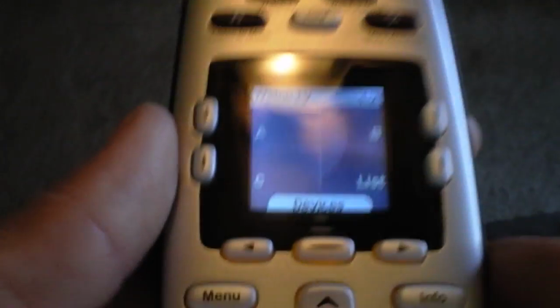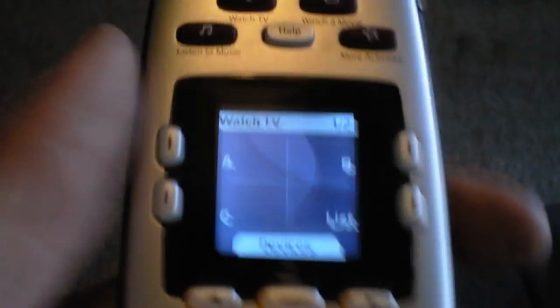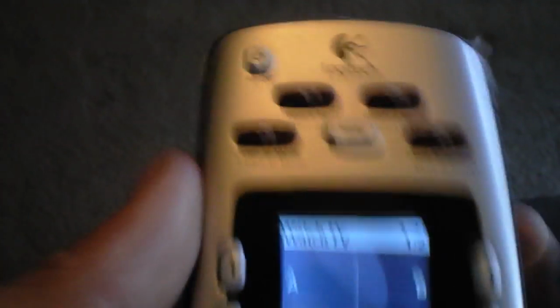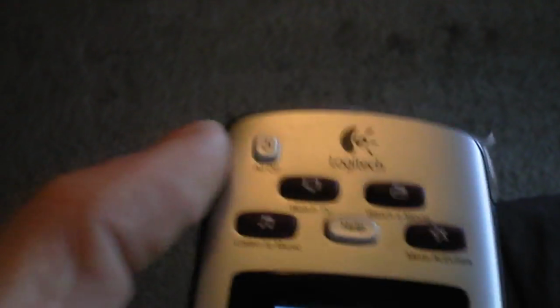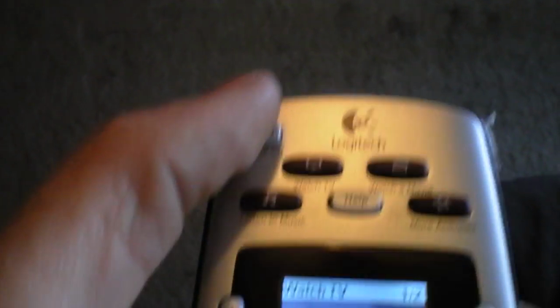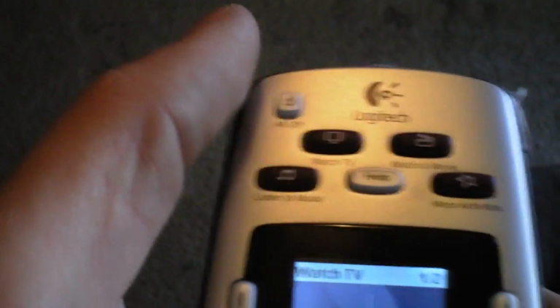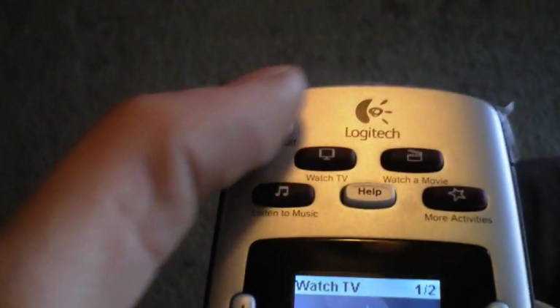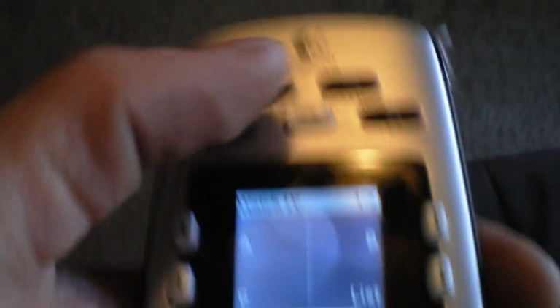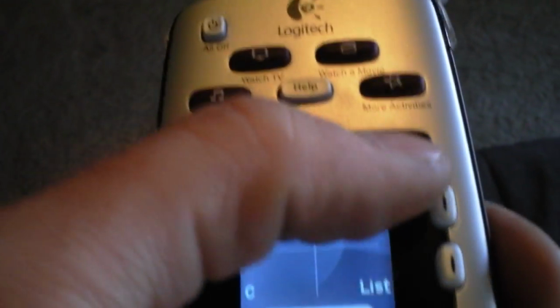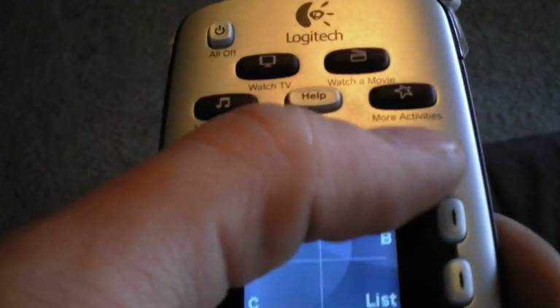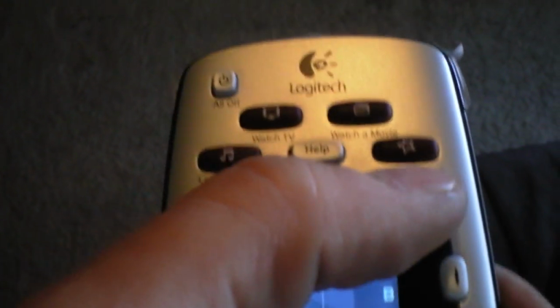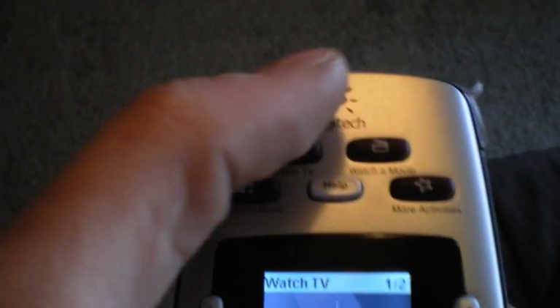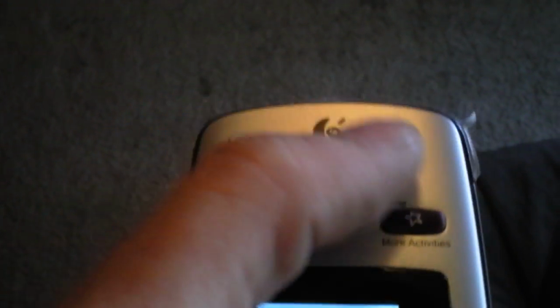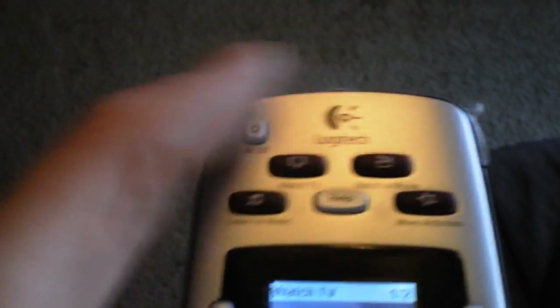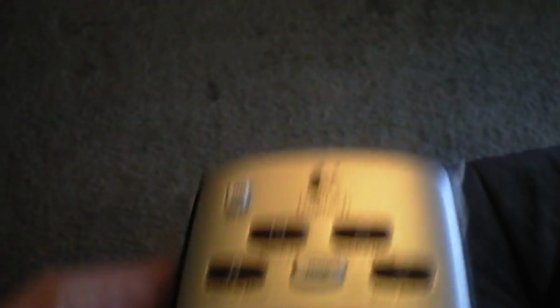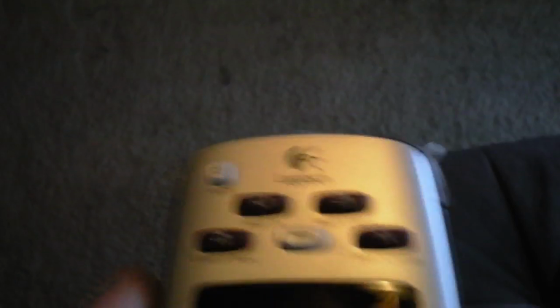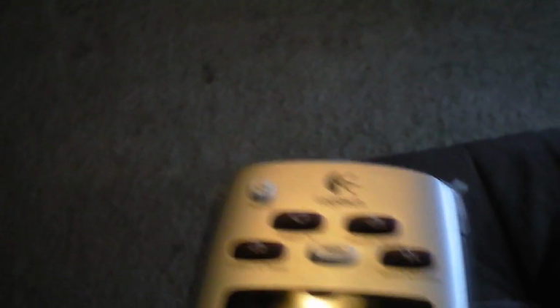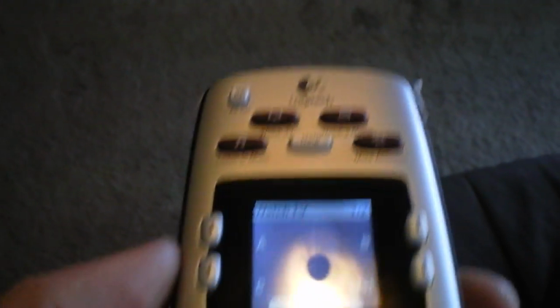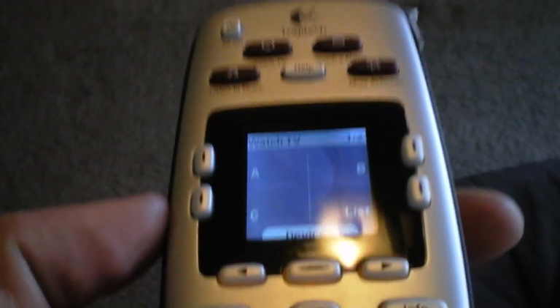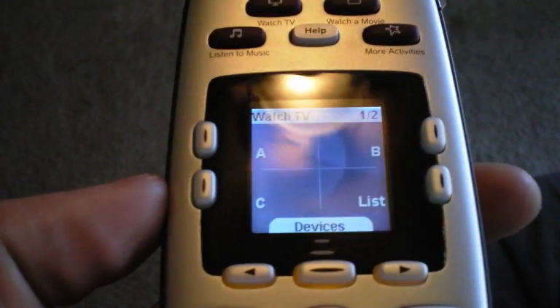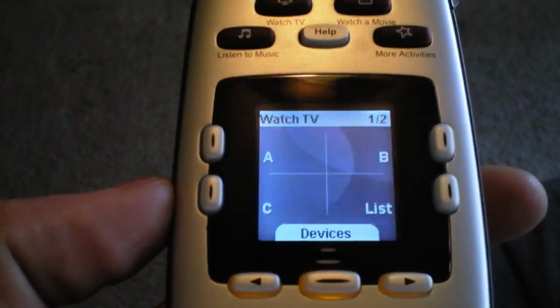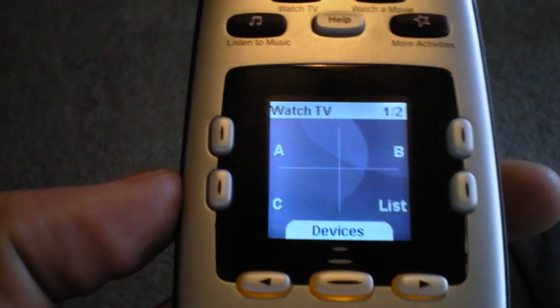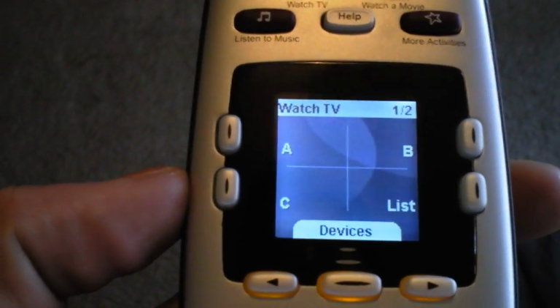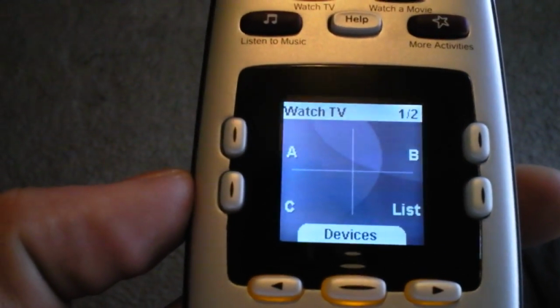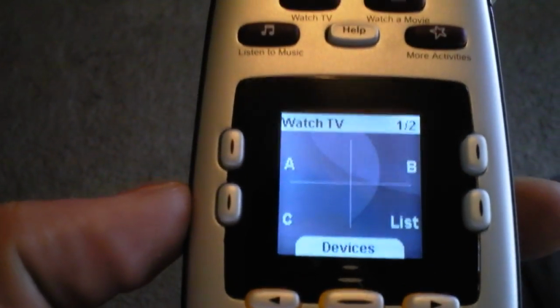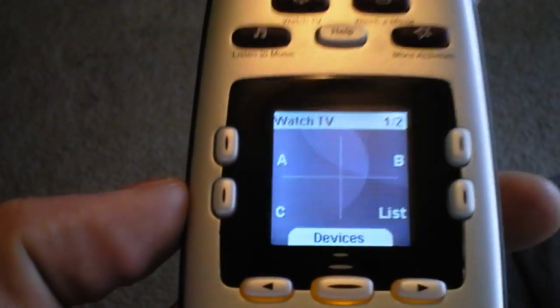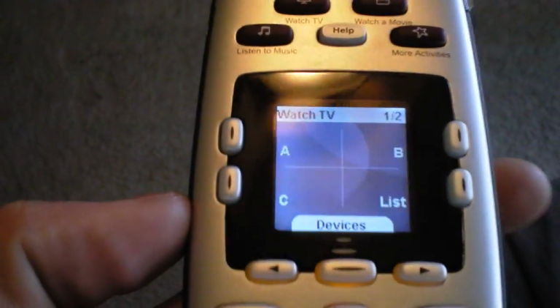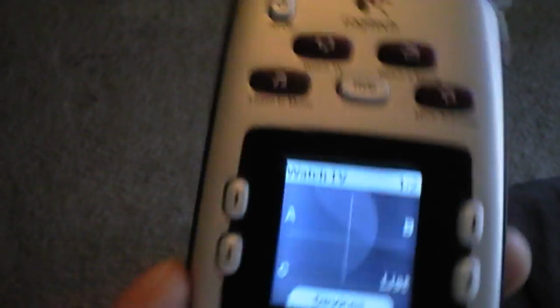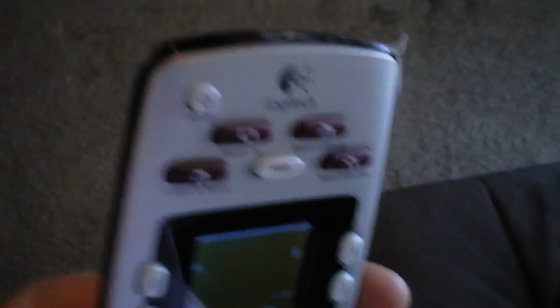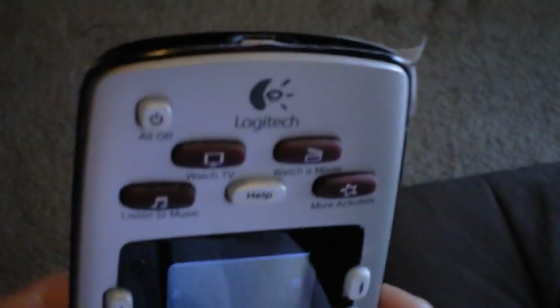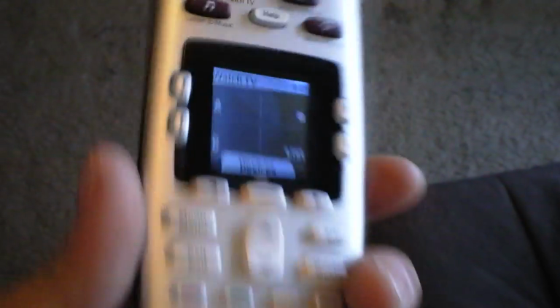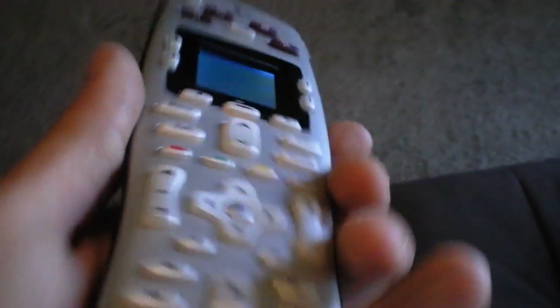To turn everything off, you hit off. Just watch a movie — hit the Watch Movie button — and everything's programmed under one button. One touch of a button. Very user-friendly remote.